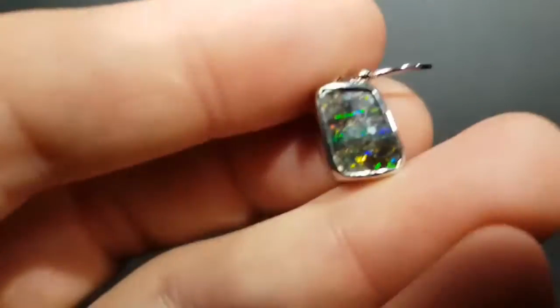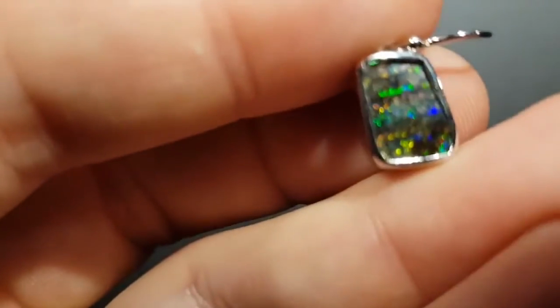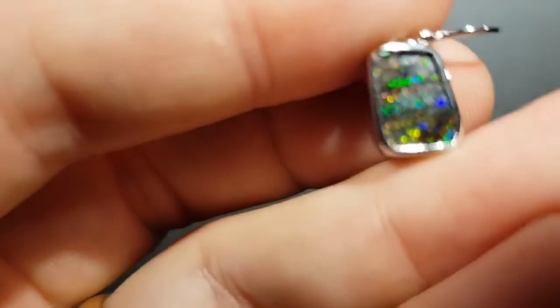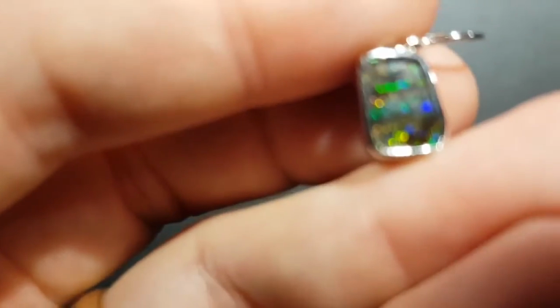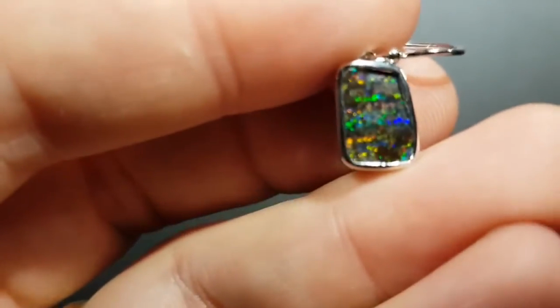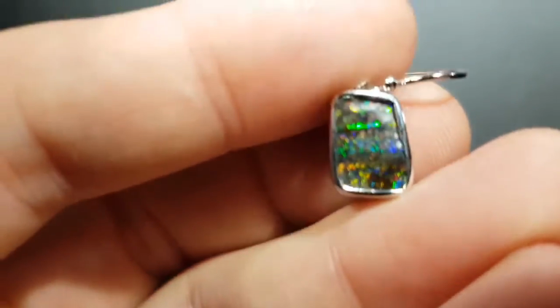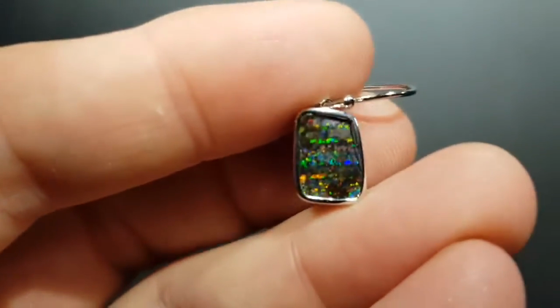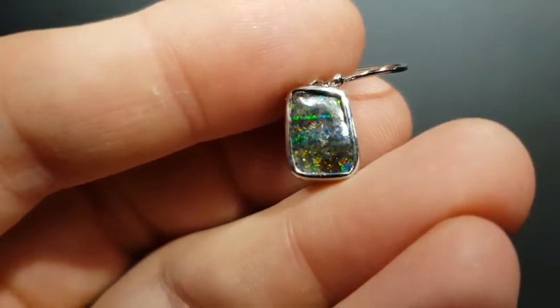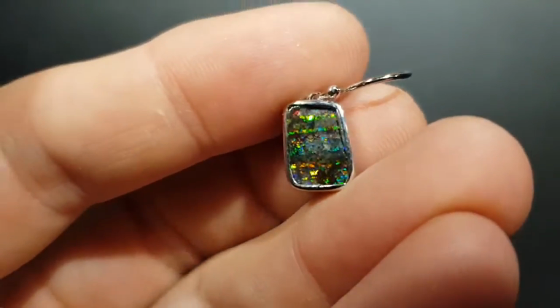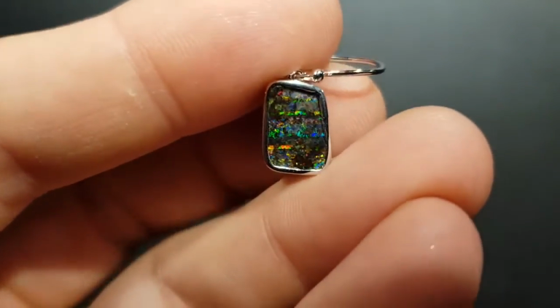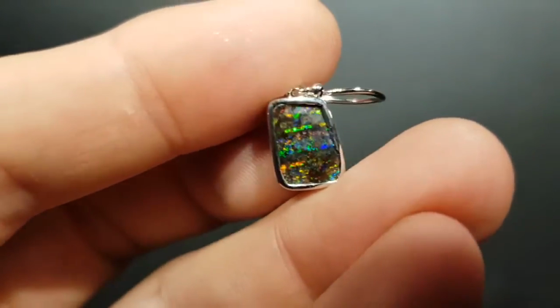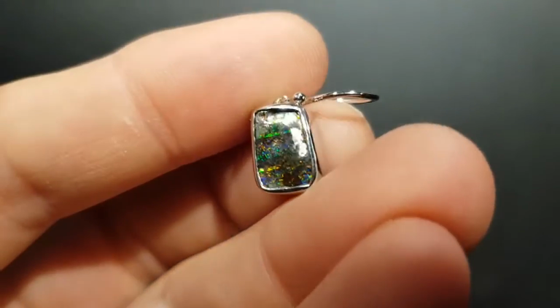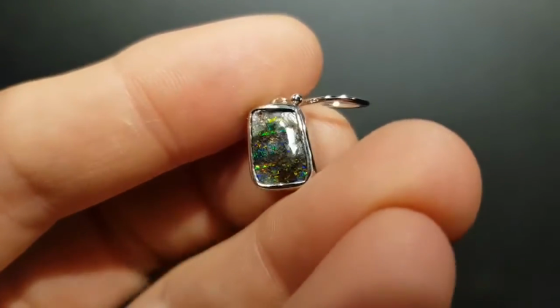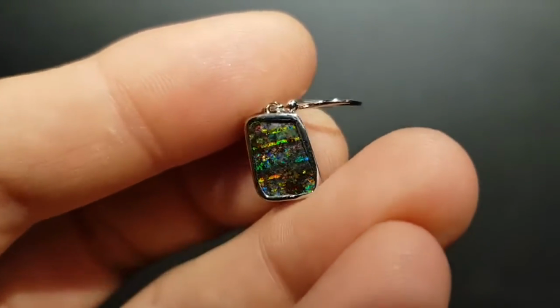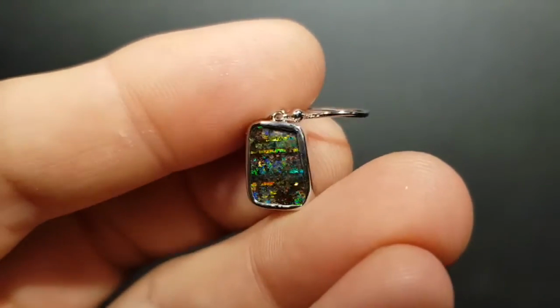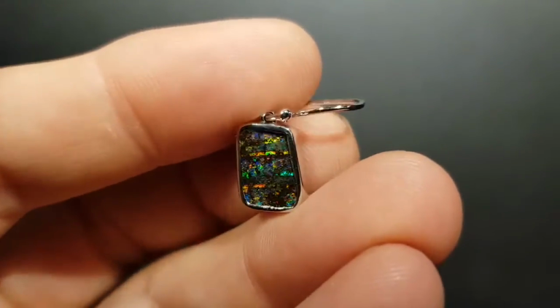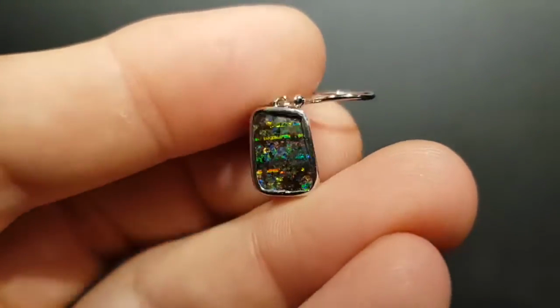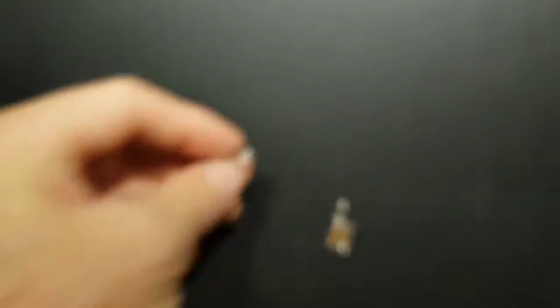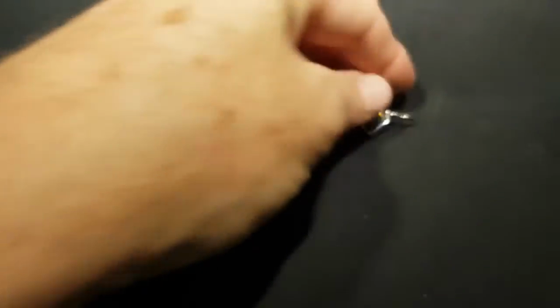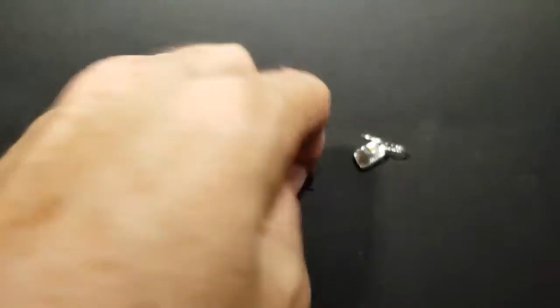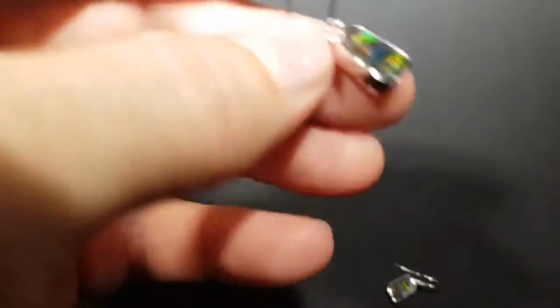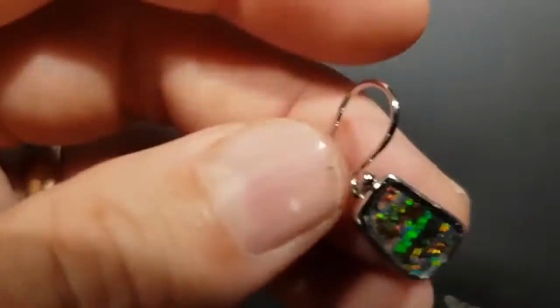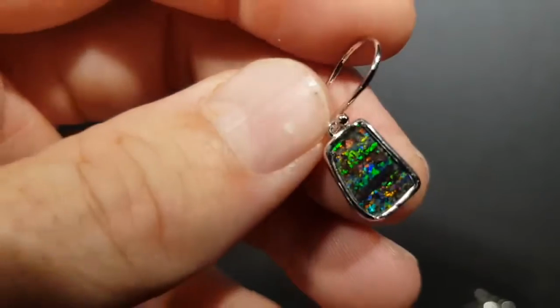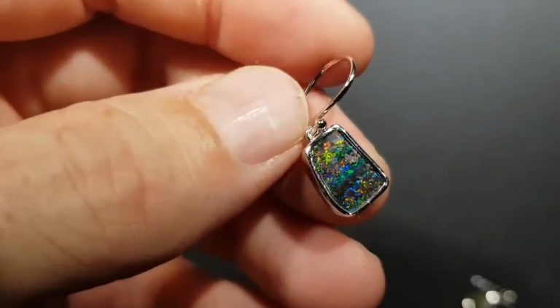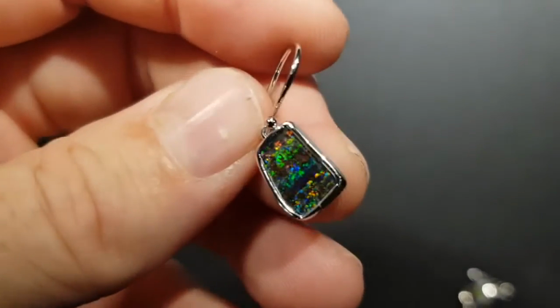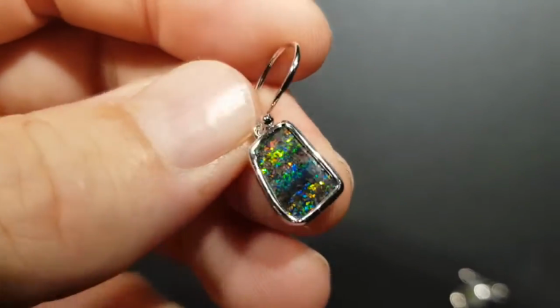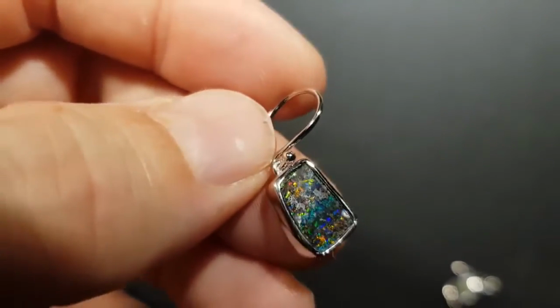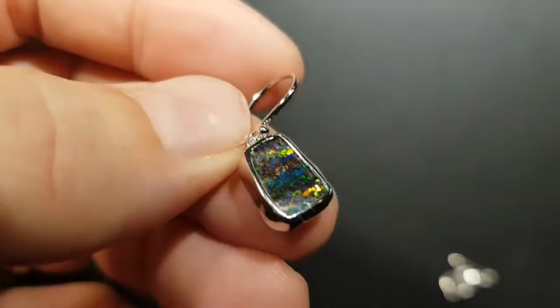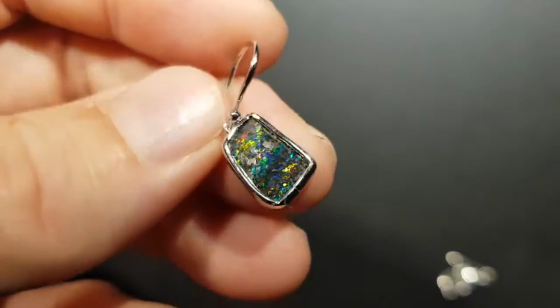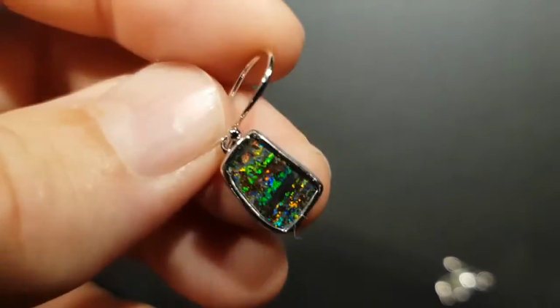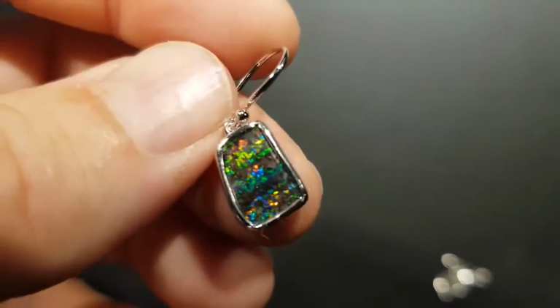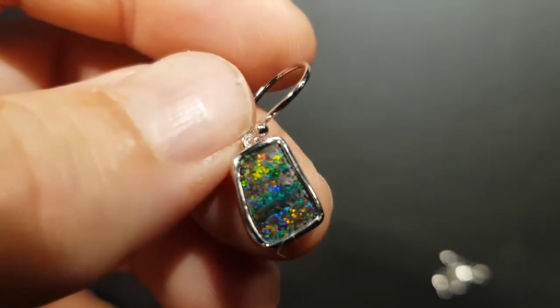Let's get nice and close. Look at that rainbow pattern going on there. Beautiful.